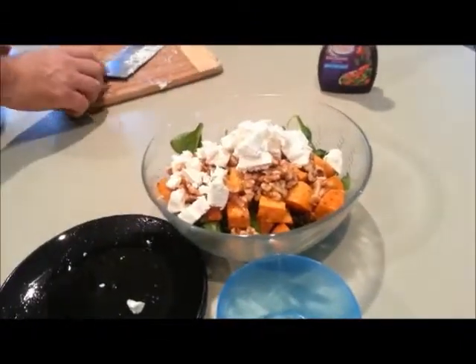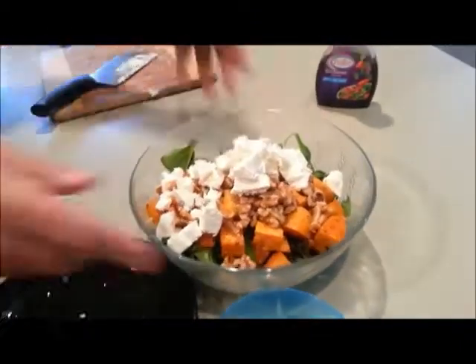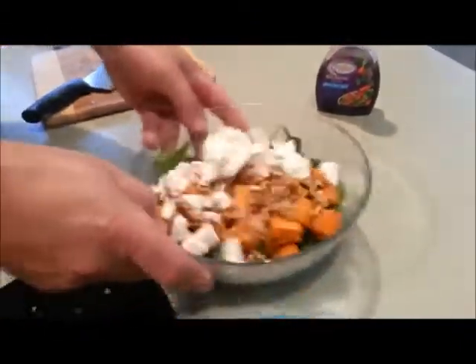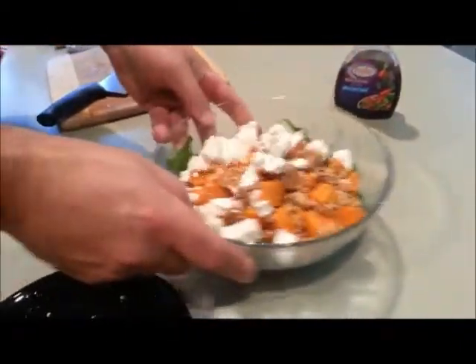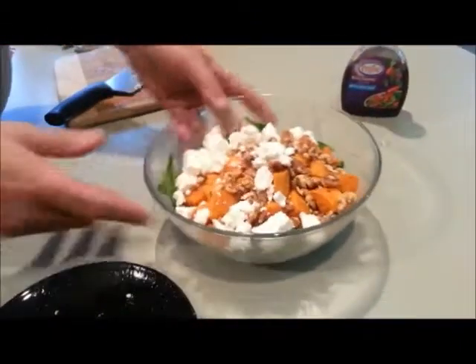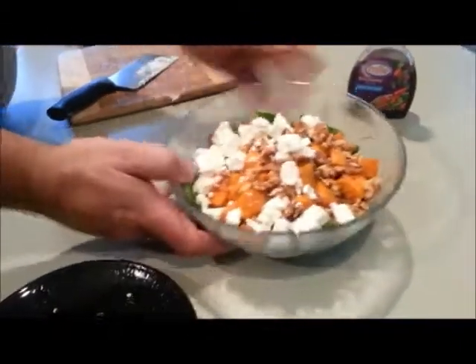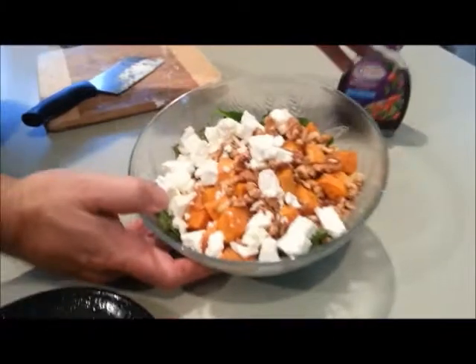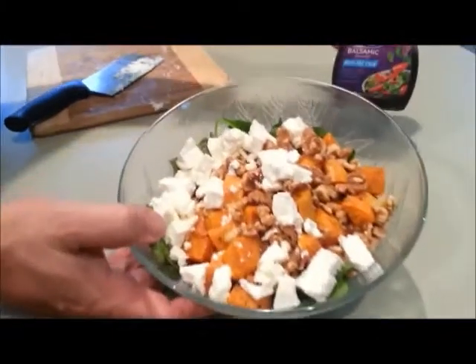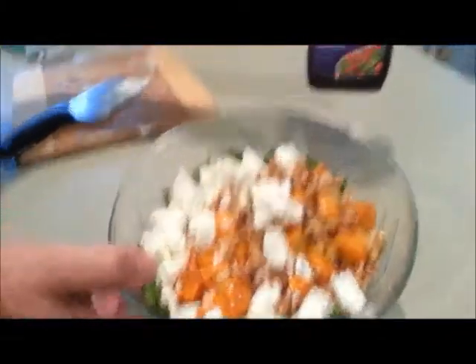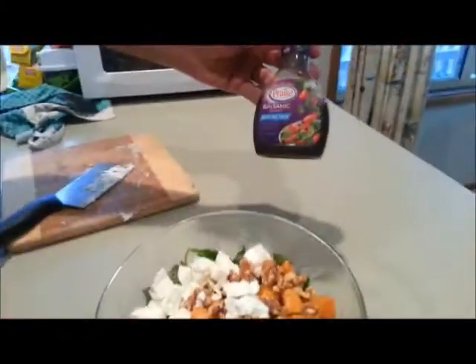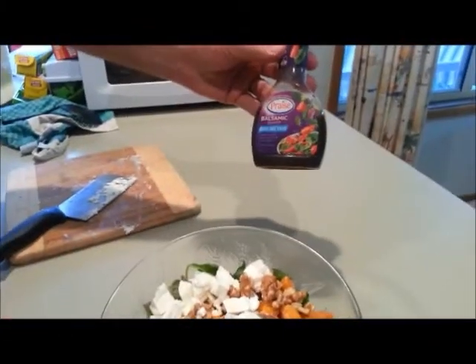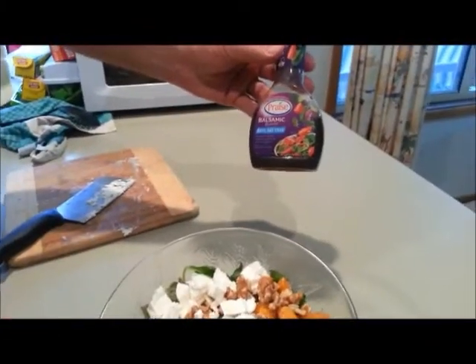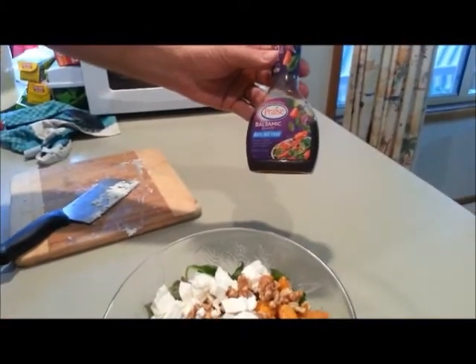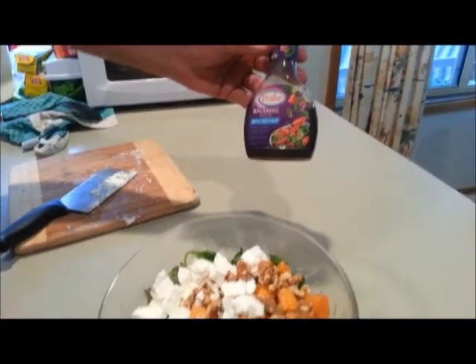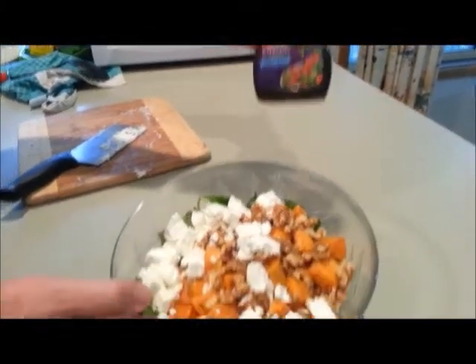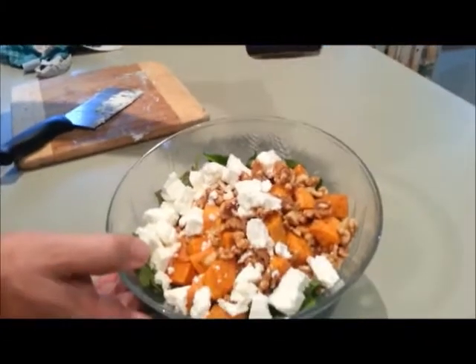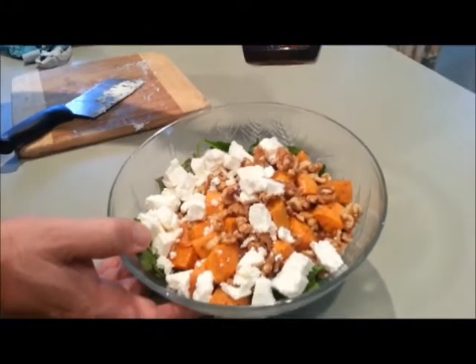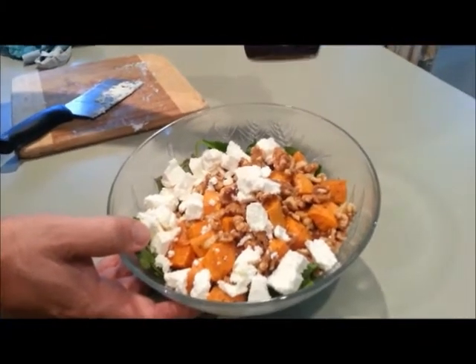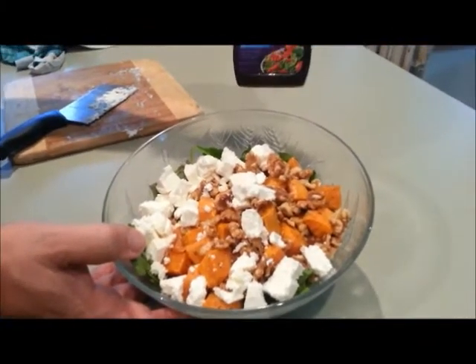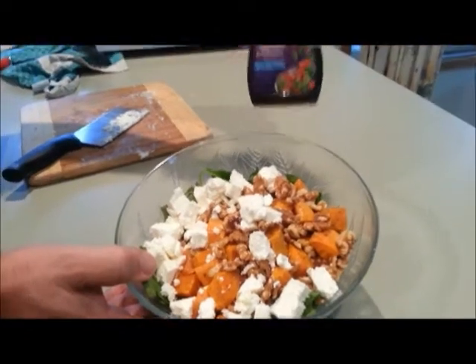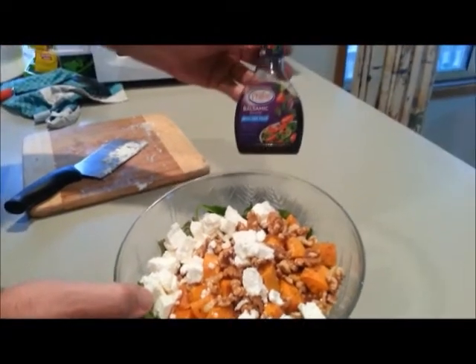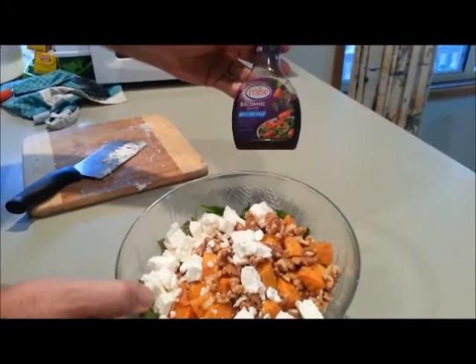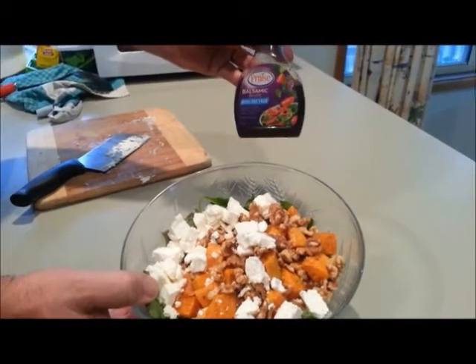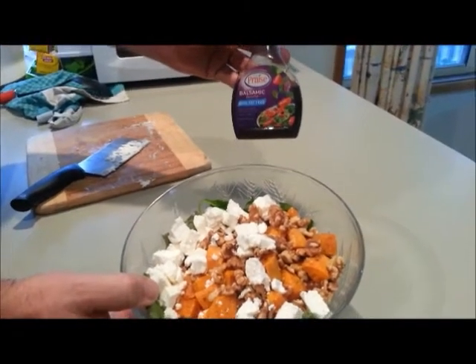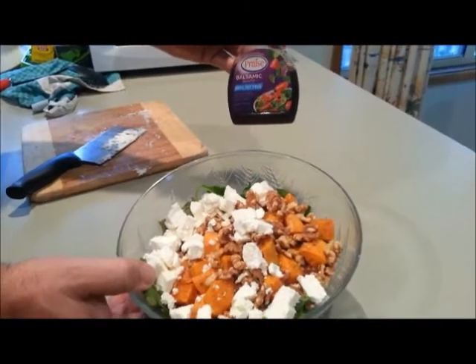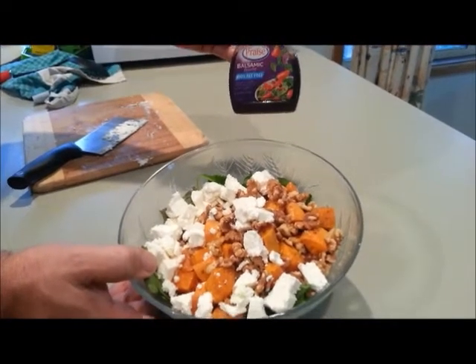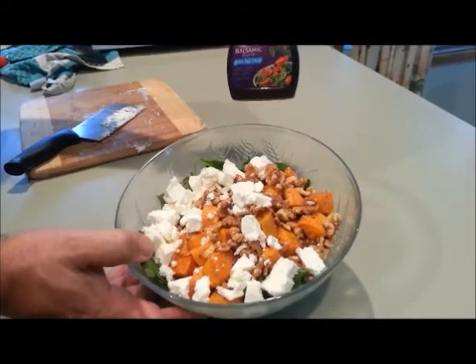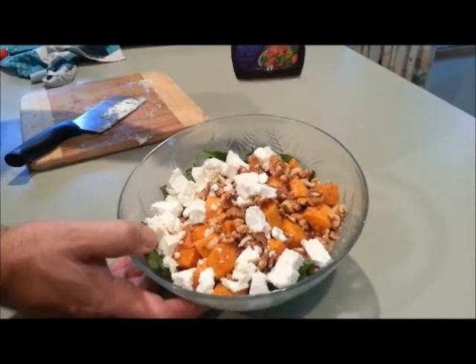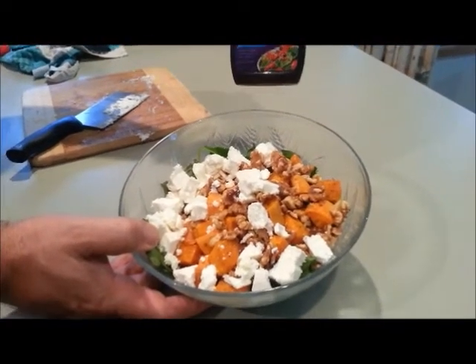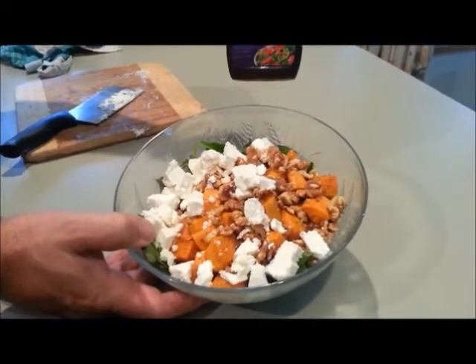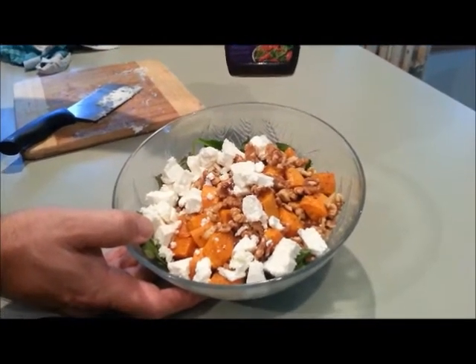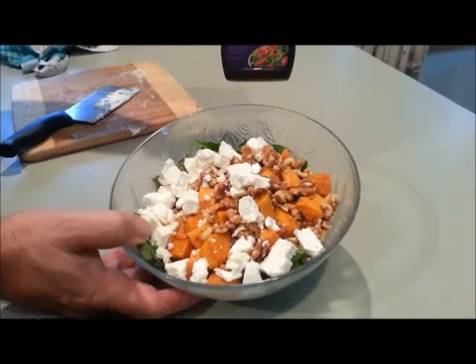Now I'm just going to leave that there for you. We sometimes use balsamic dressing — you can use whatever dressing you like in this. This is an absolutely gorgeous salad. As I said, it was inspired for us by our dear sister Deborah Jane. Hope you enjoy it. That's our sweet potato salad. Peace out.